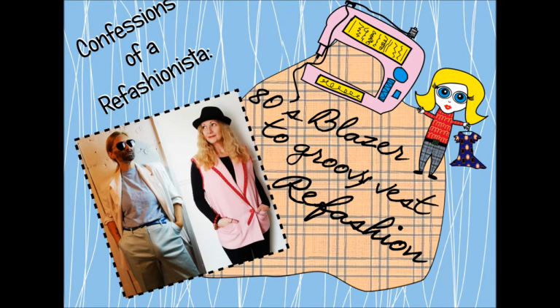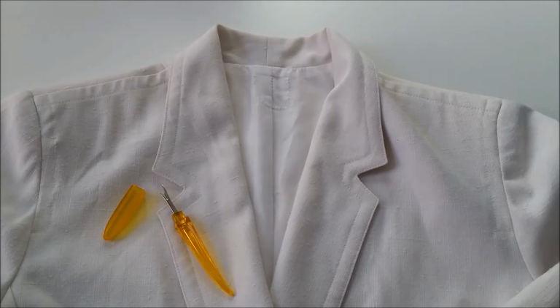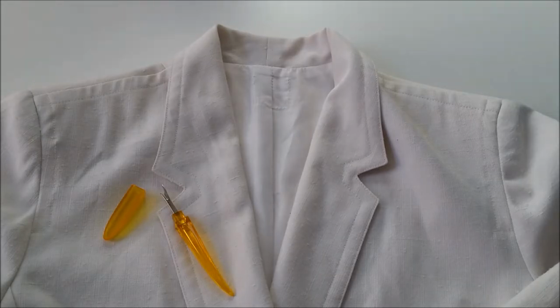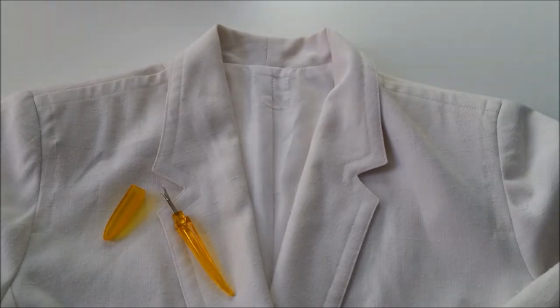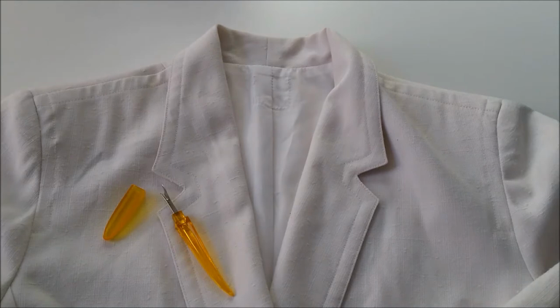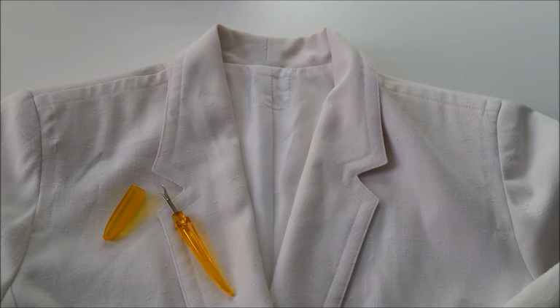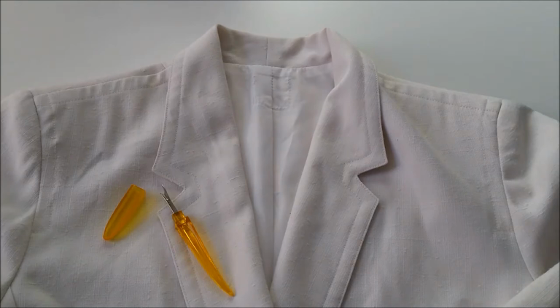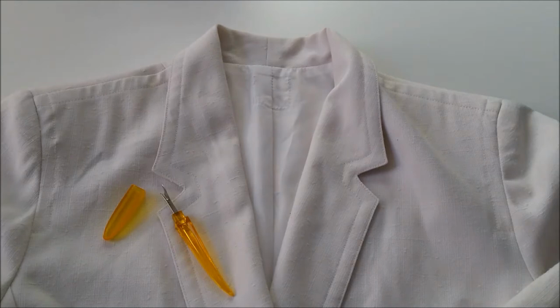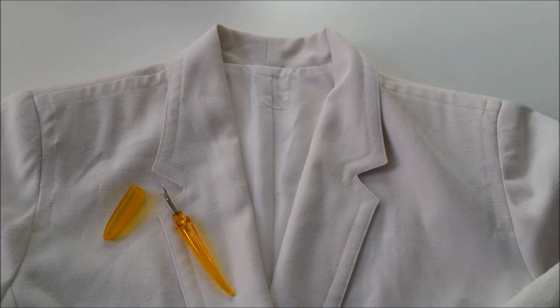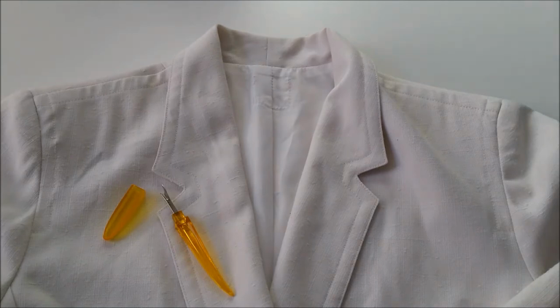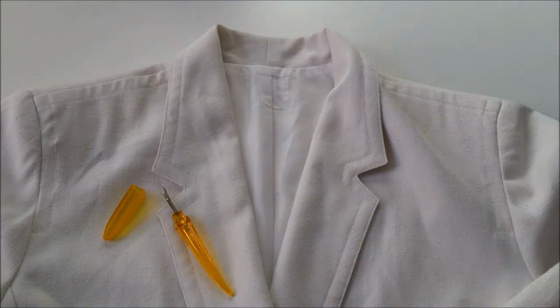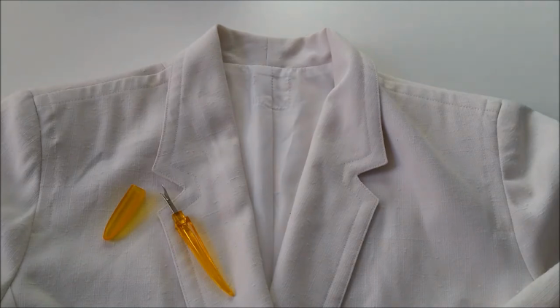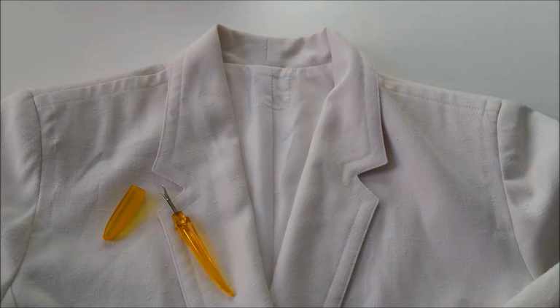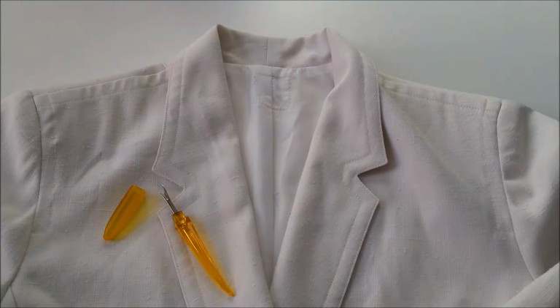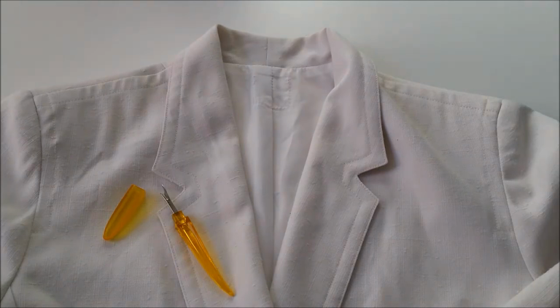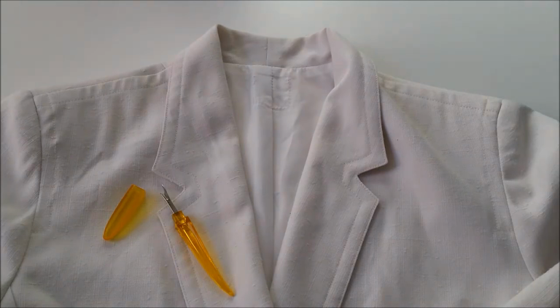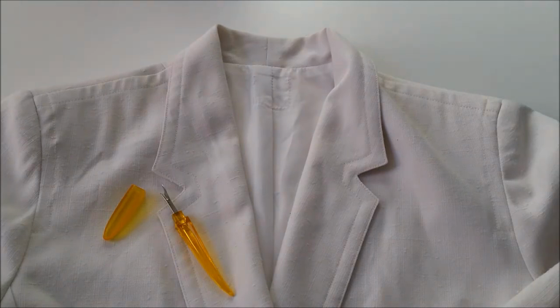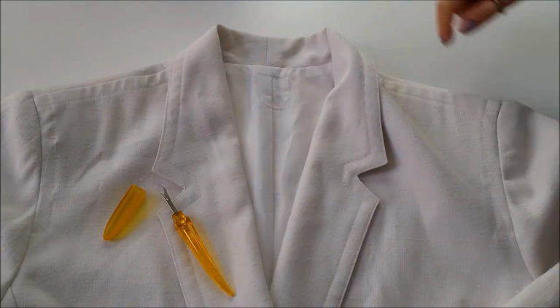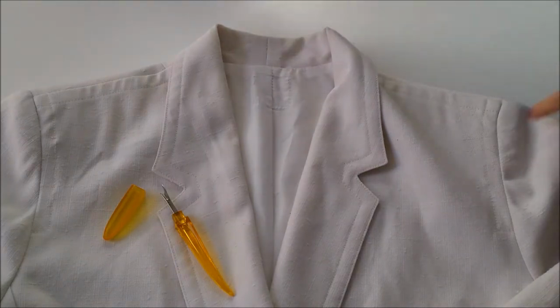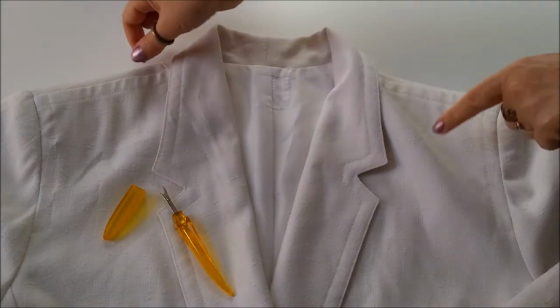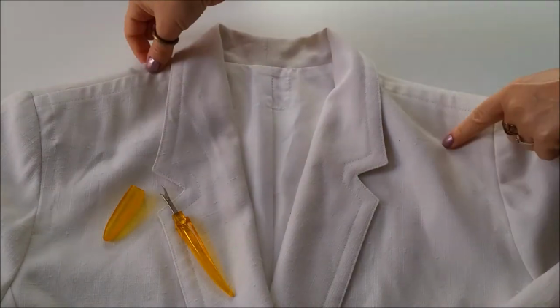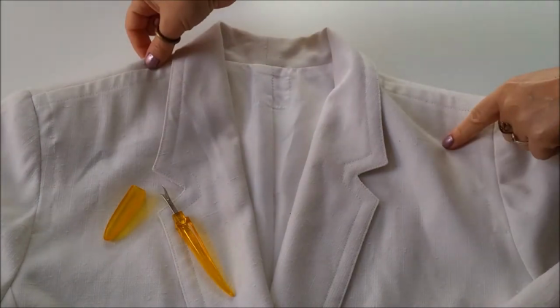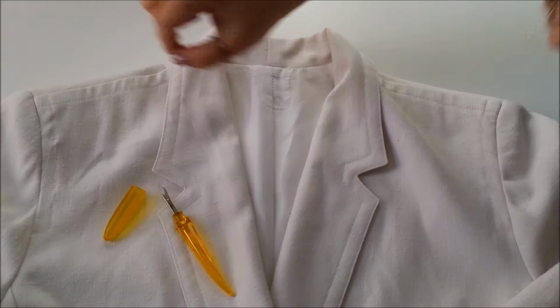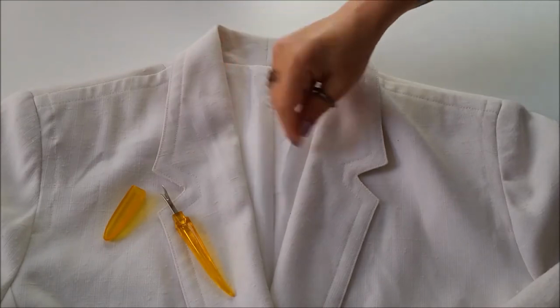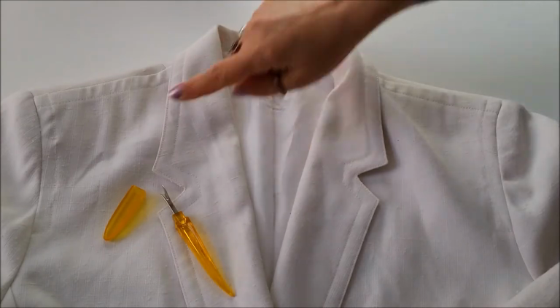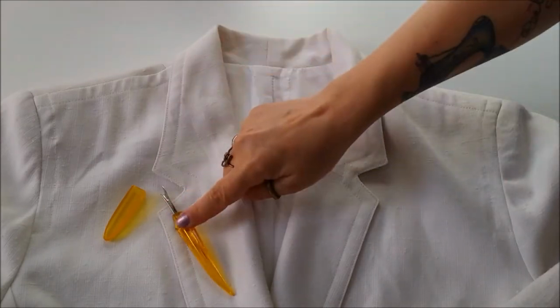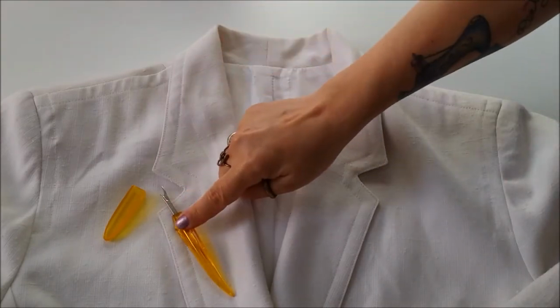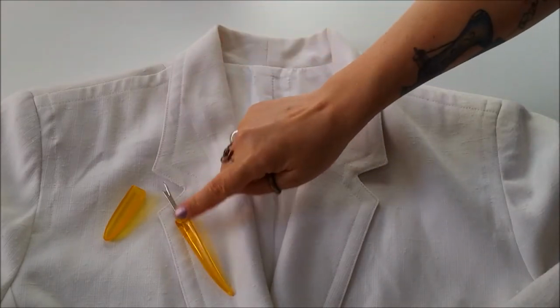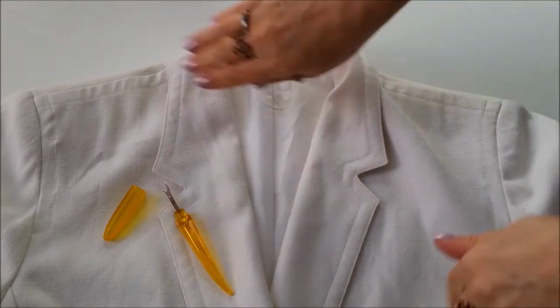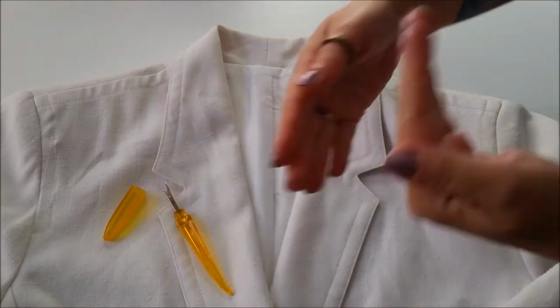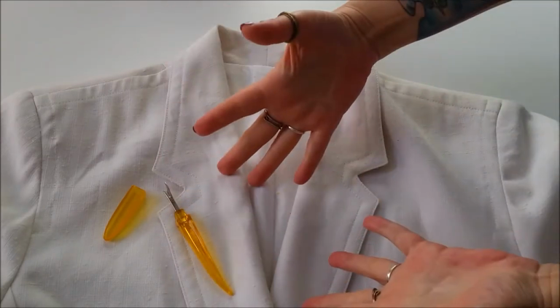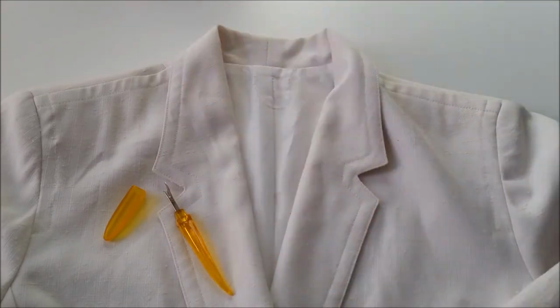For this fantastic 80s updating project, you'll need your retro blazer, your seam ripper, and your sewing gear.